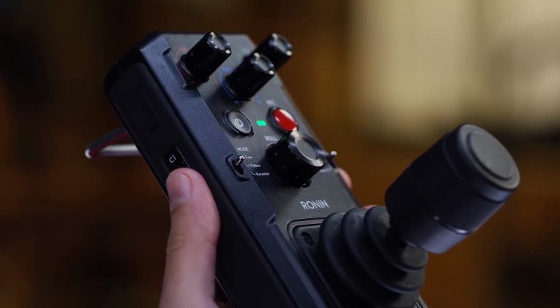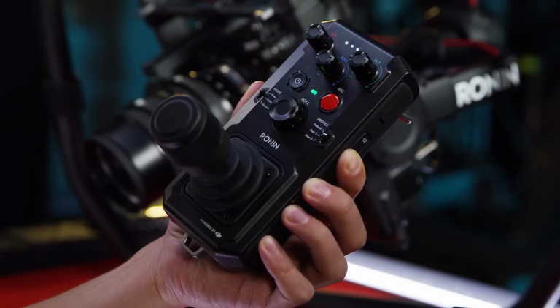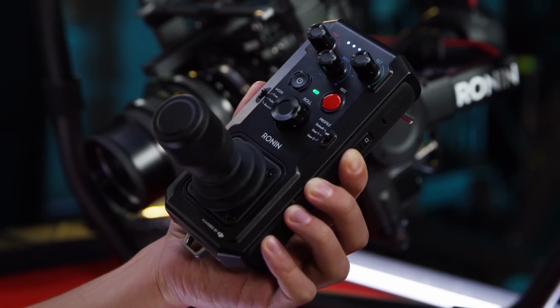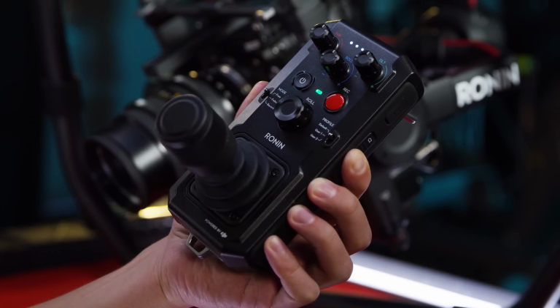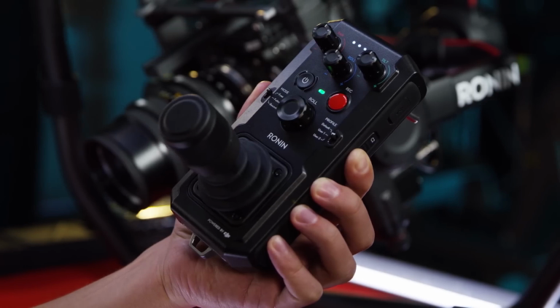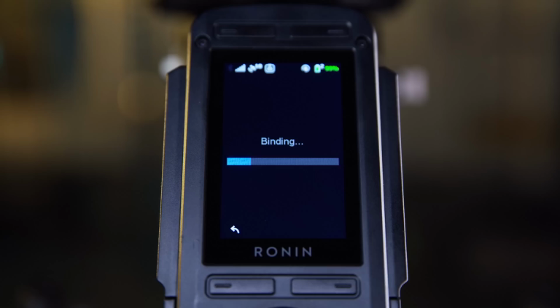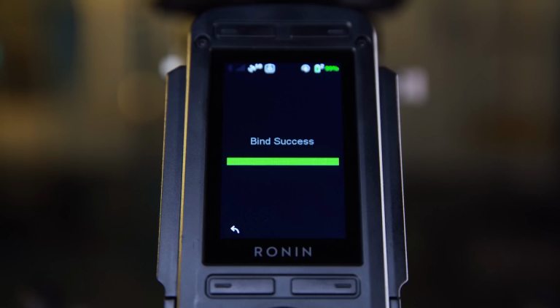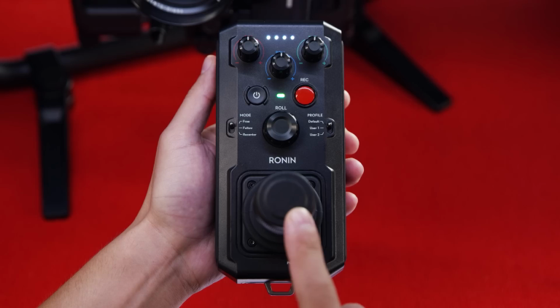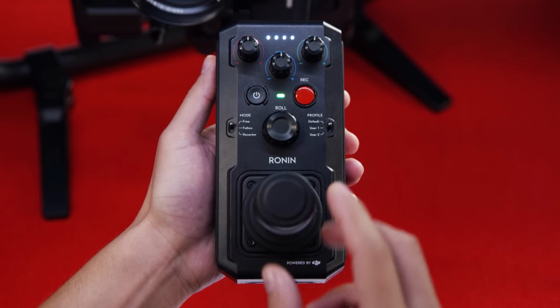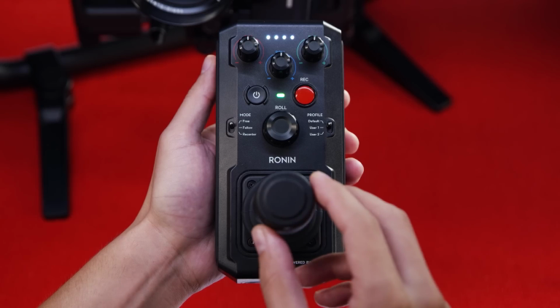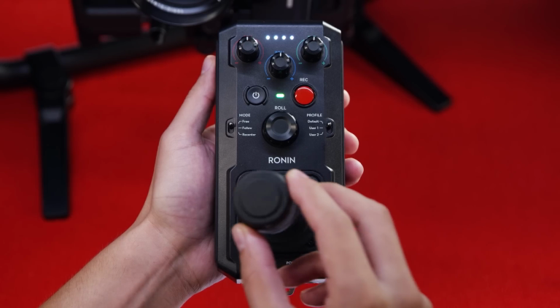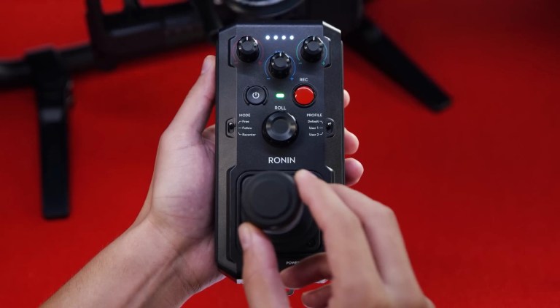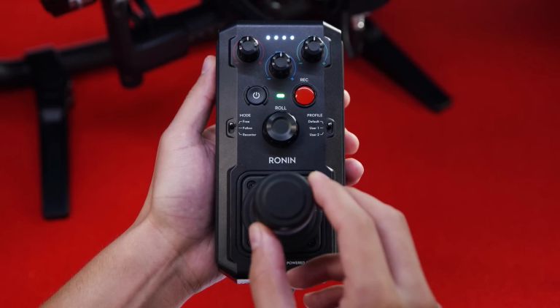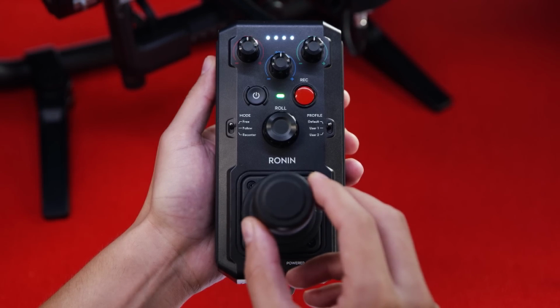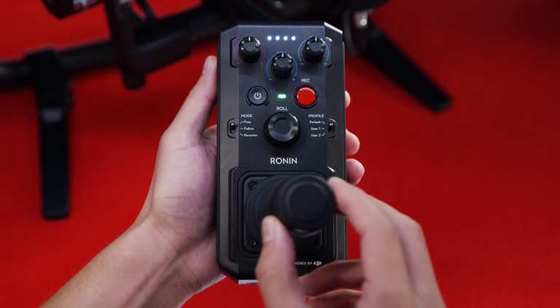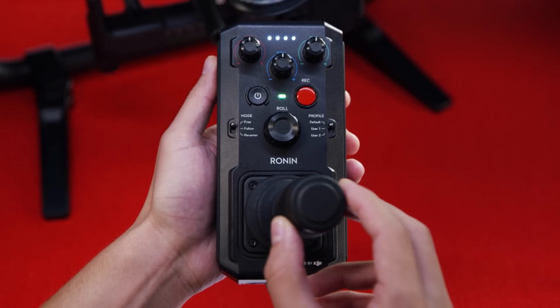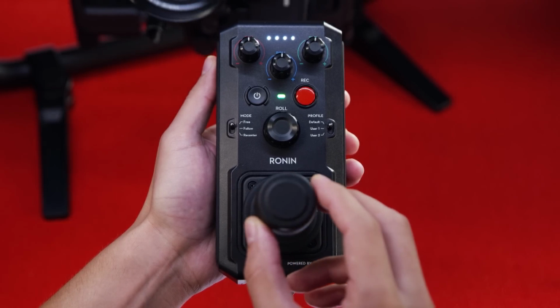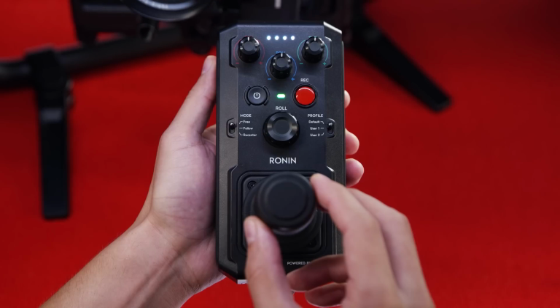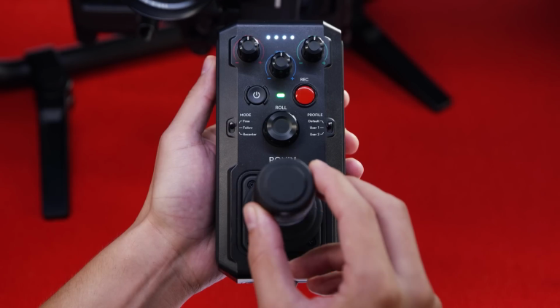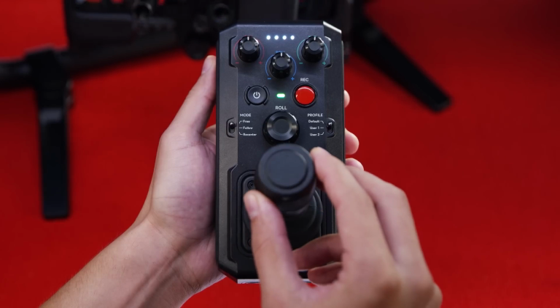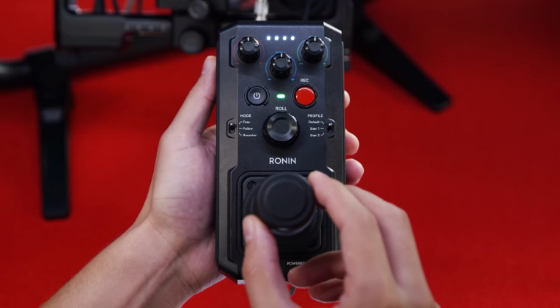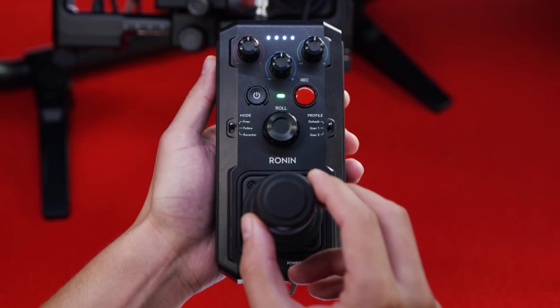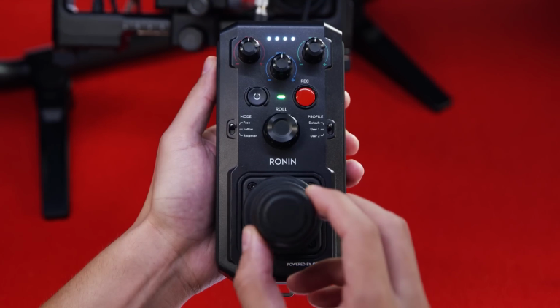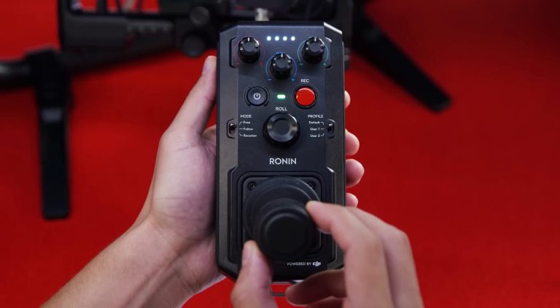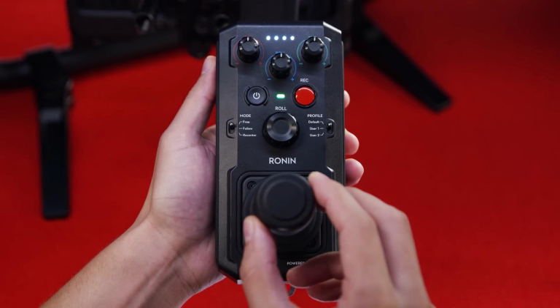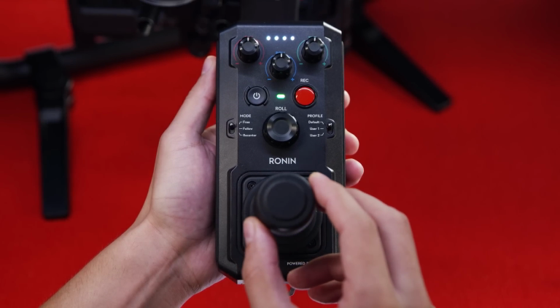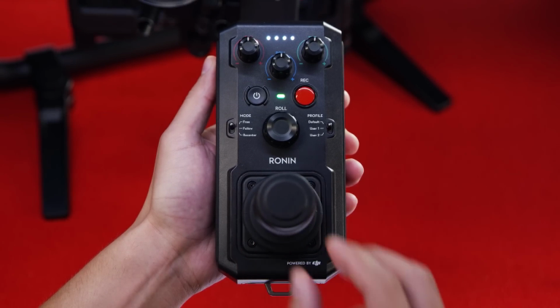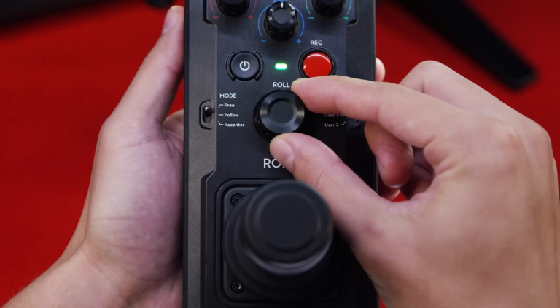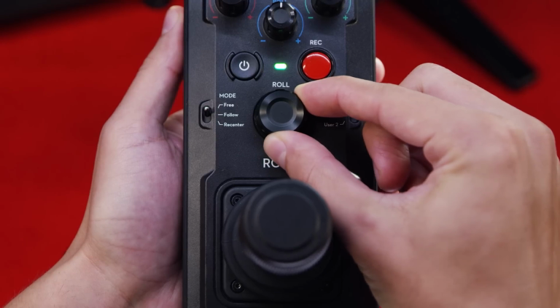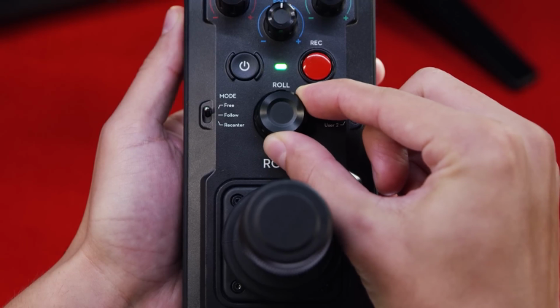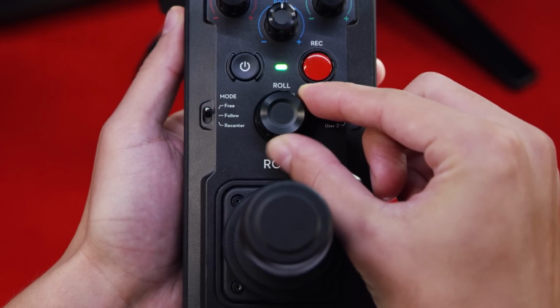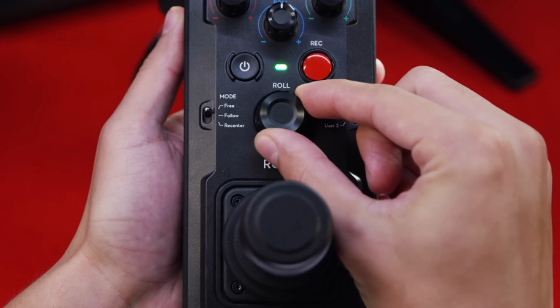A beep should indicate it's in bind mode. When the status indicator turns solid green, the remote is bound to the Ronin 2. Now that we're bound, we have our joystick which controls pan and tilt, and the roll is controlled with the knob in the center.